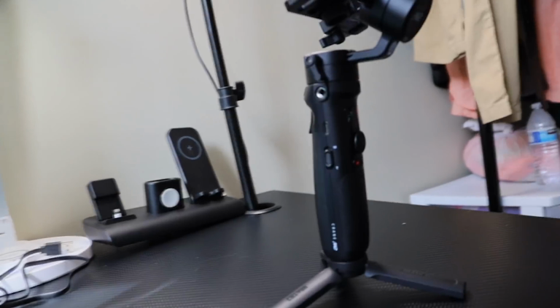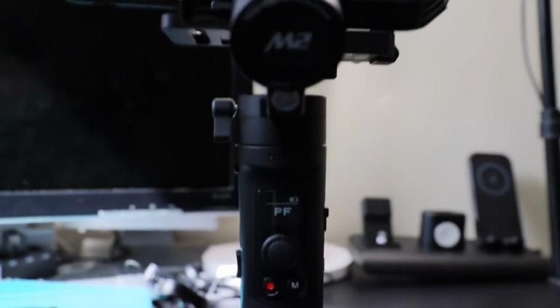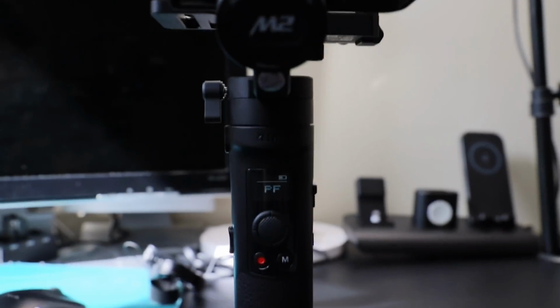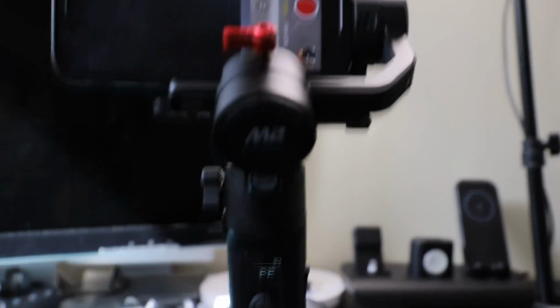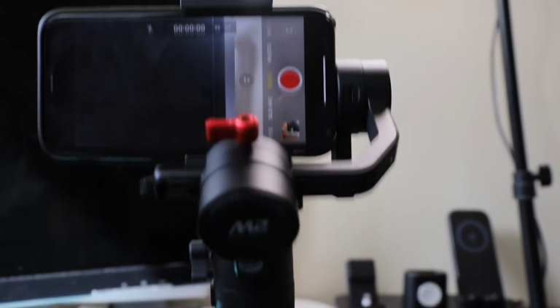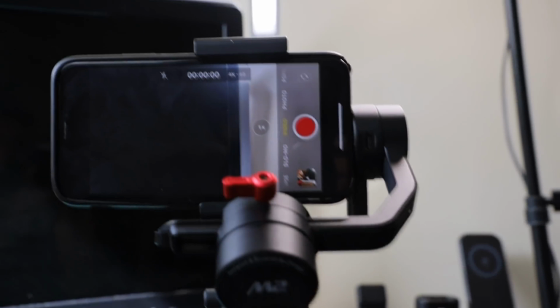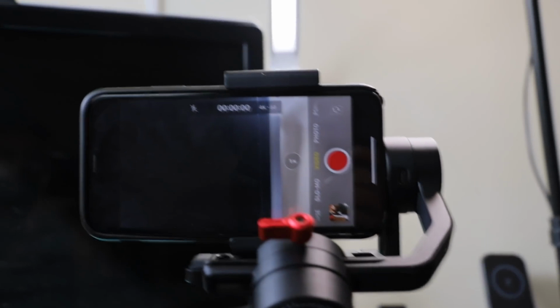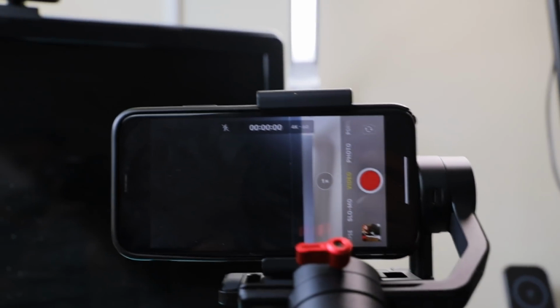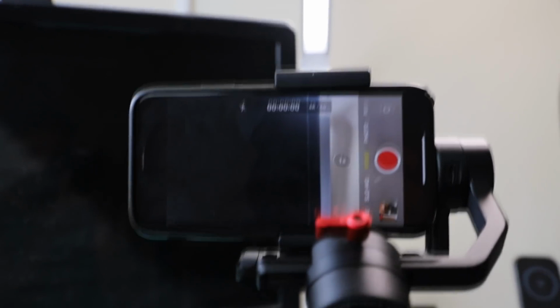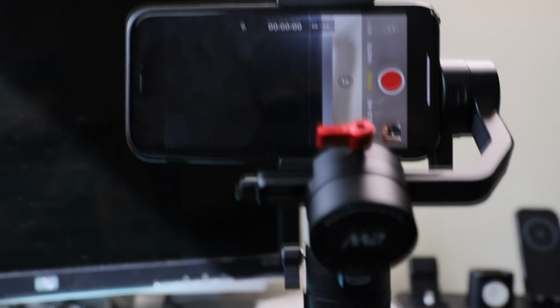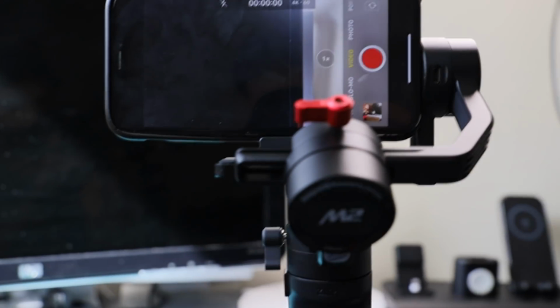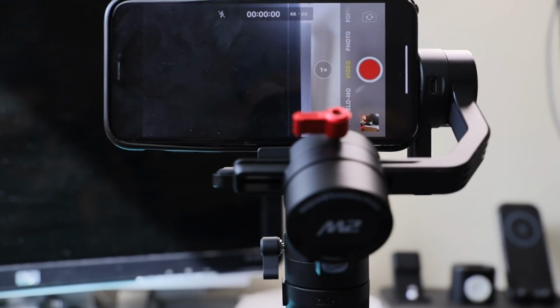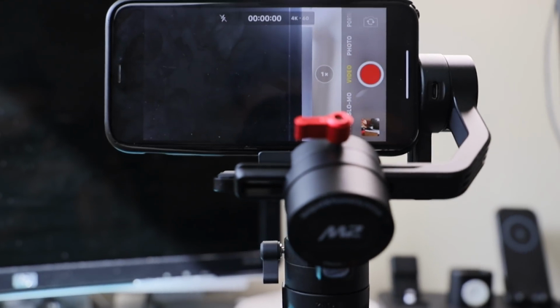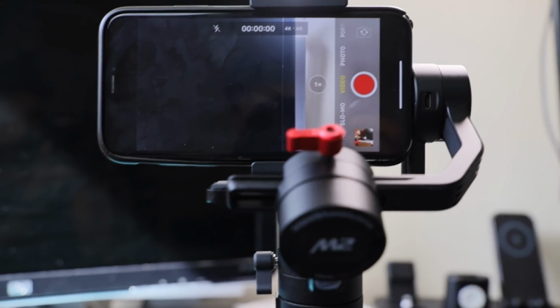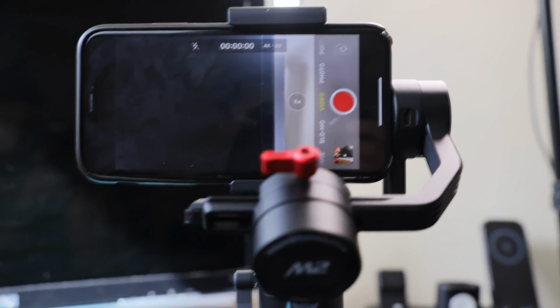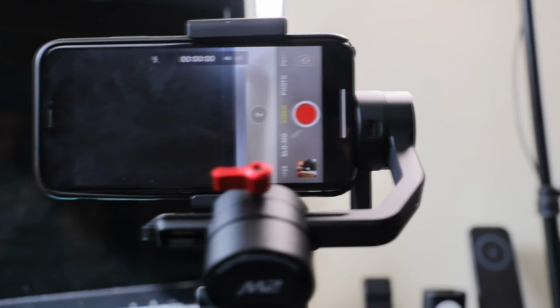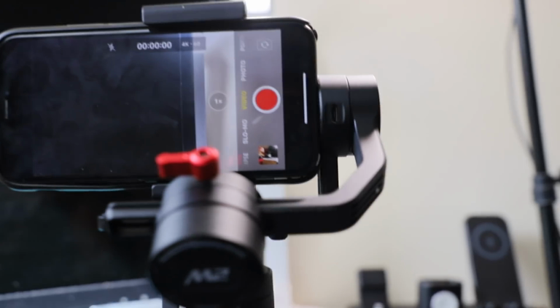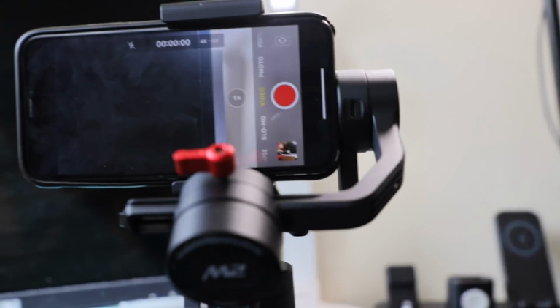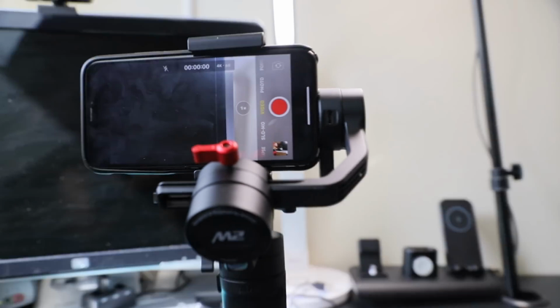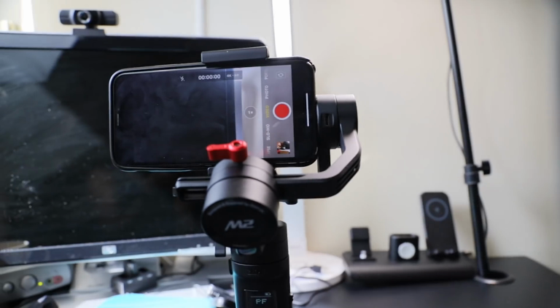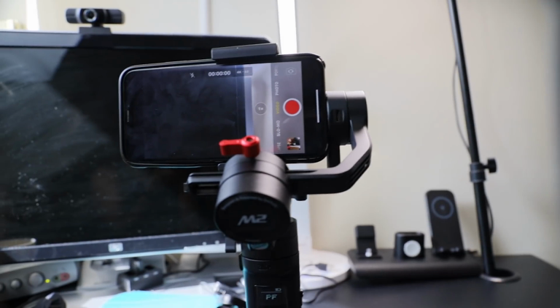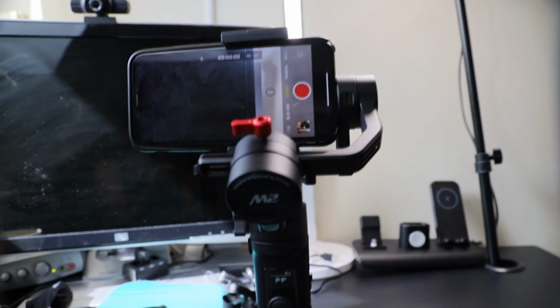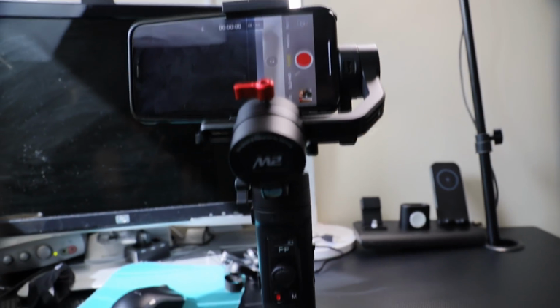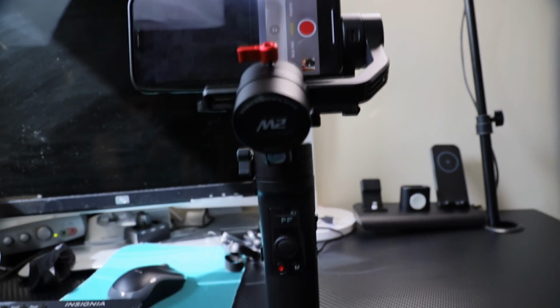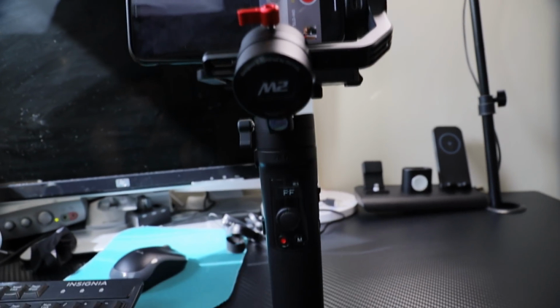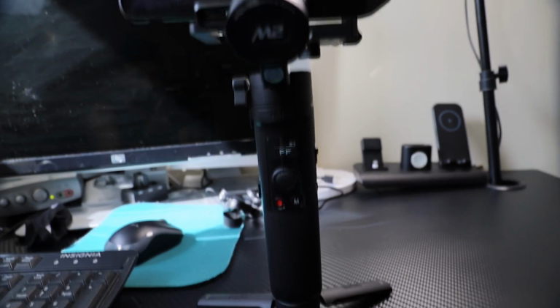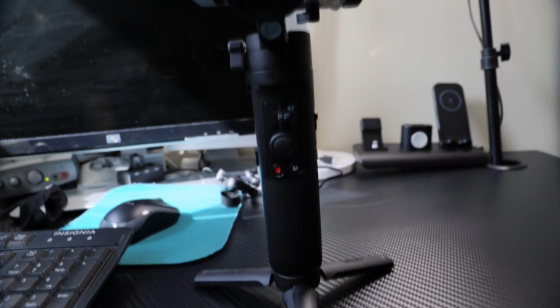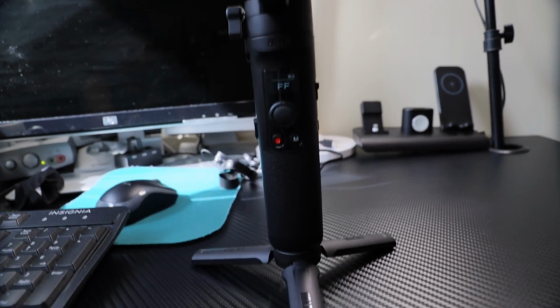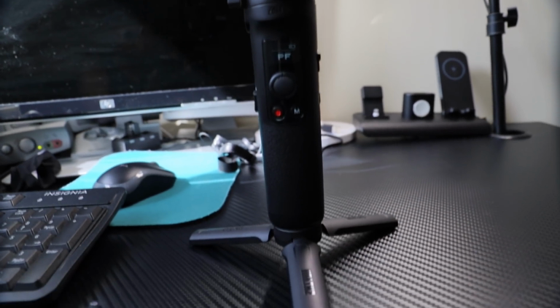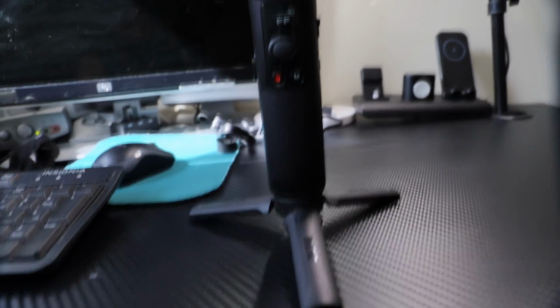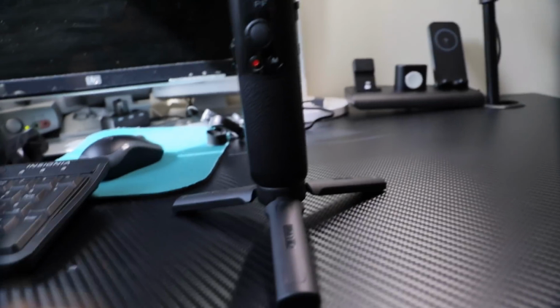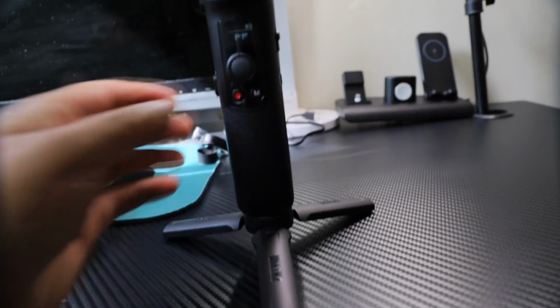At this time, what do you think about this gimbal? Do you know what the pros or cons are of this bad boy? Please let me know in the comment below.